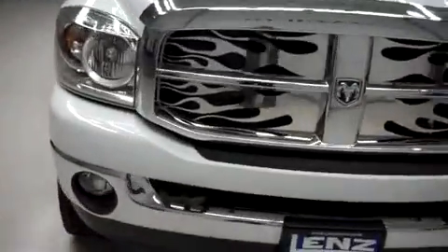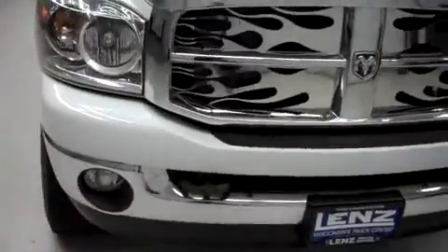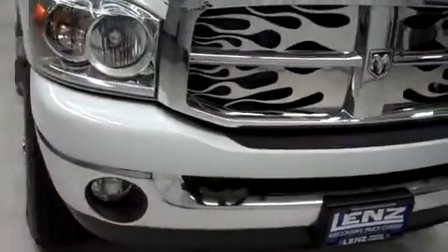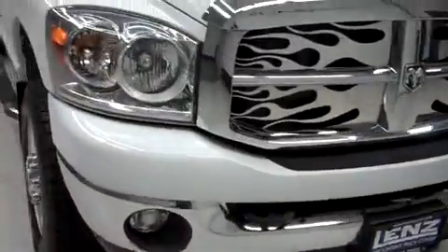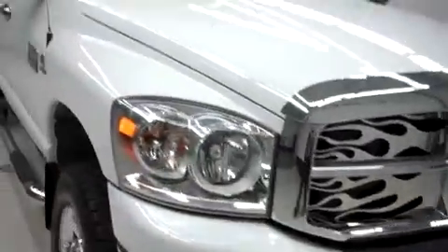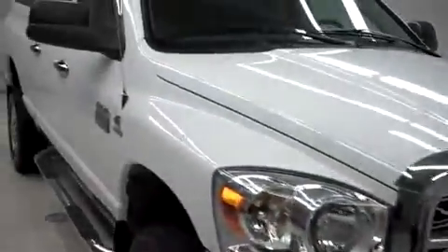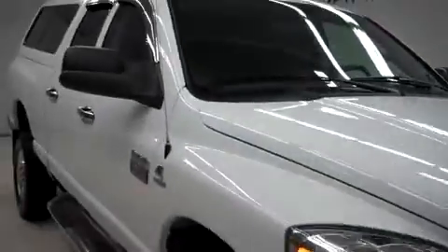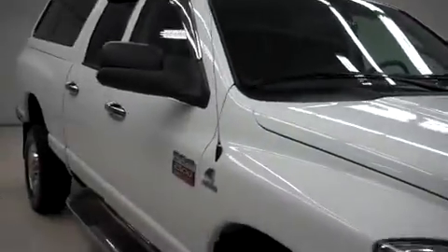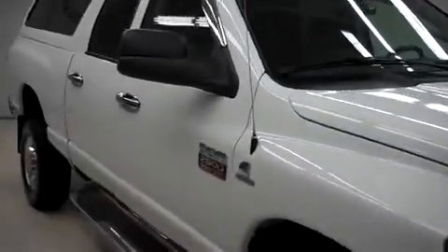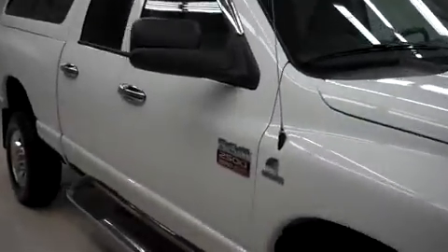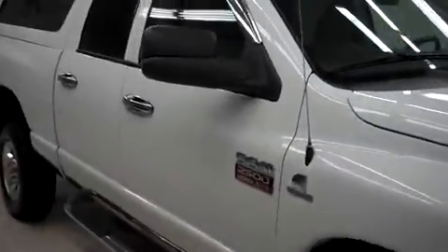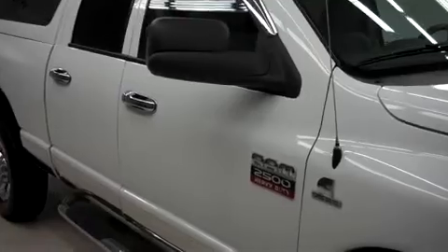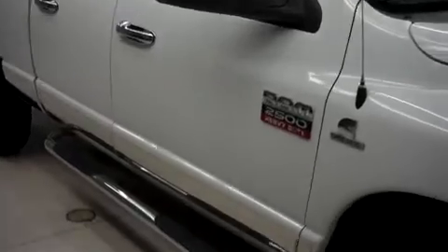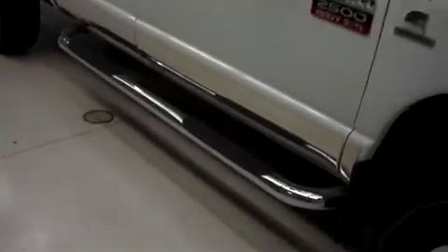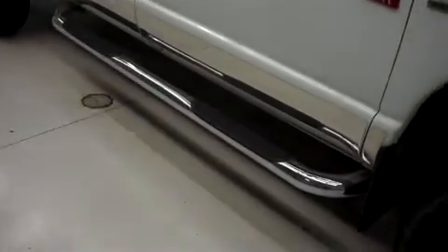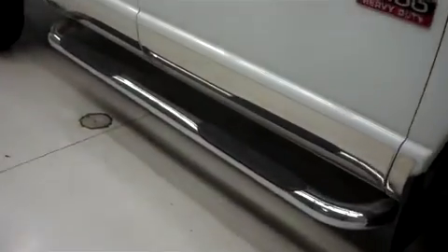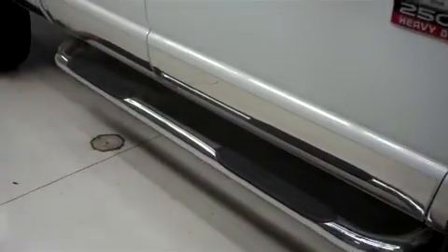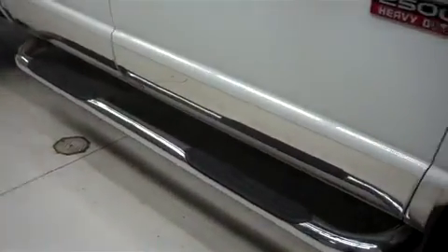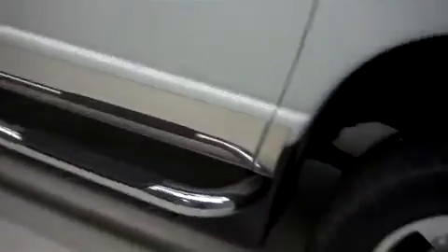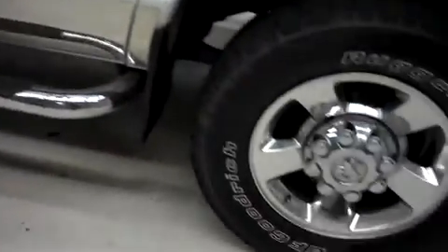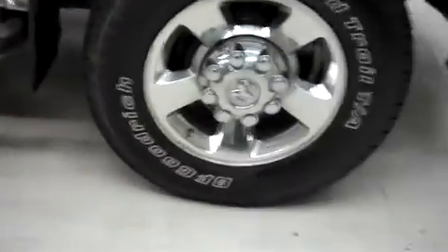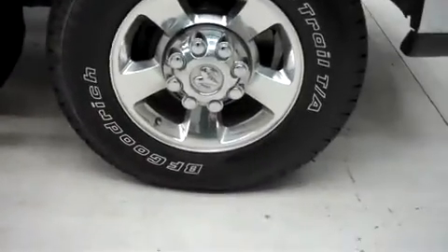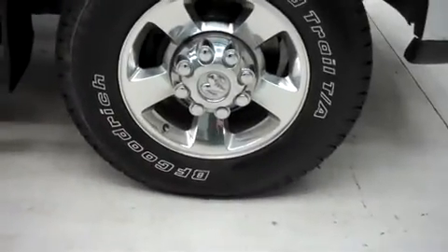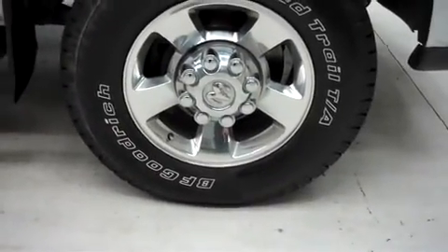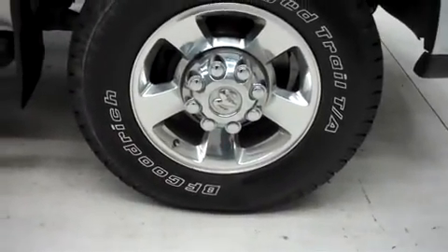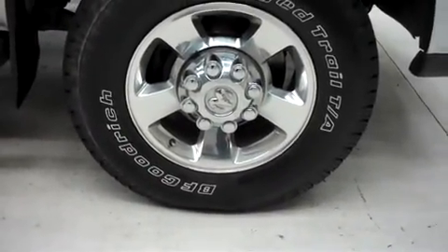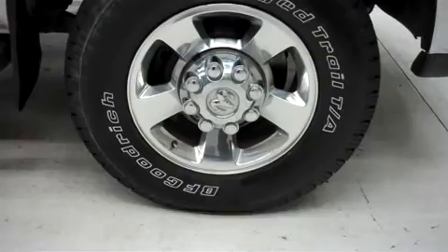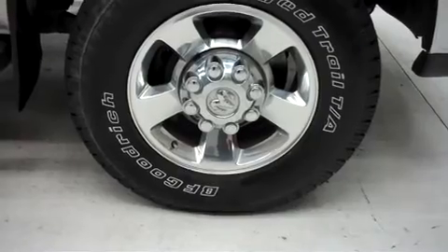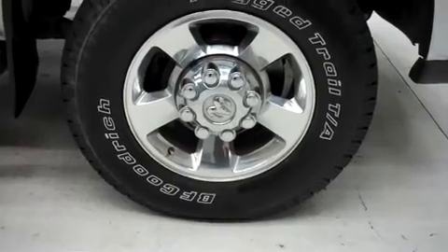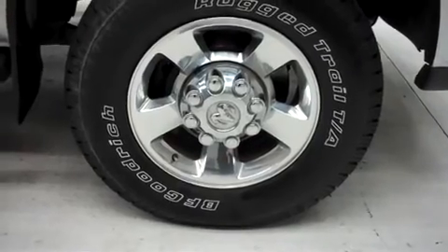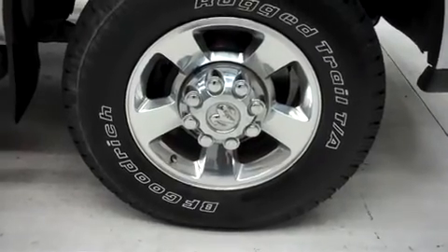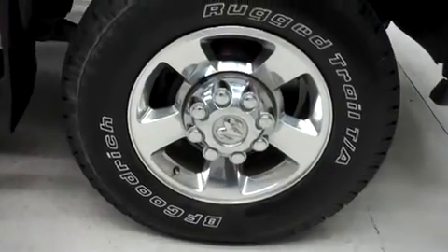This truck has factory fog lights, aftermarket vent shades, heated tow mirrors, and aftermarket step bars. It has the factory alloy wheels riding on BF Goodrich Rugged Trail TA tires.